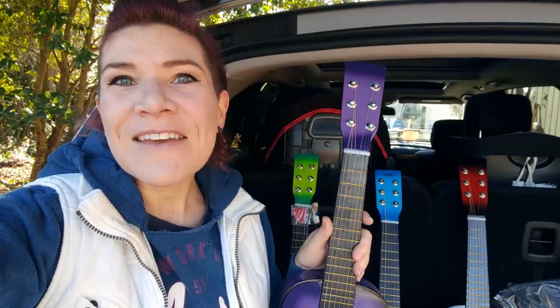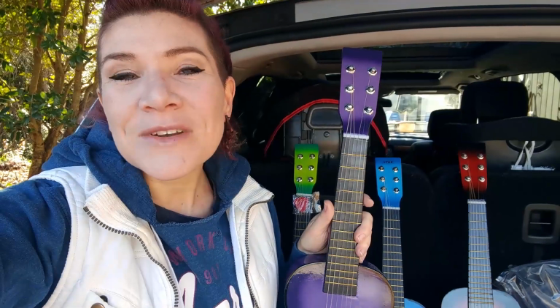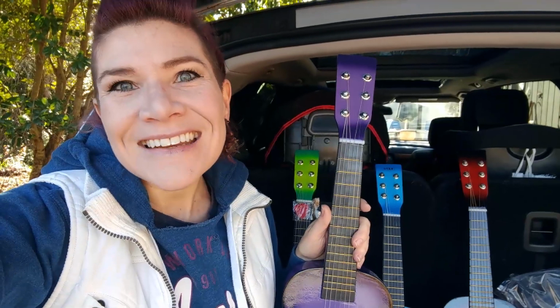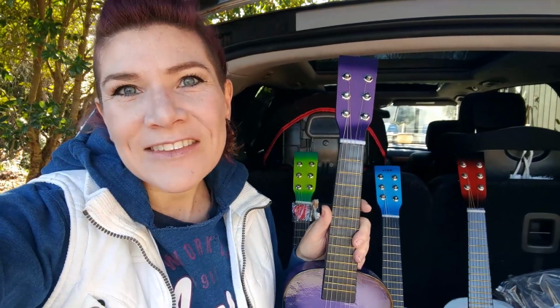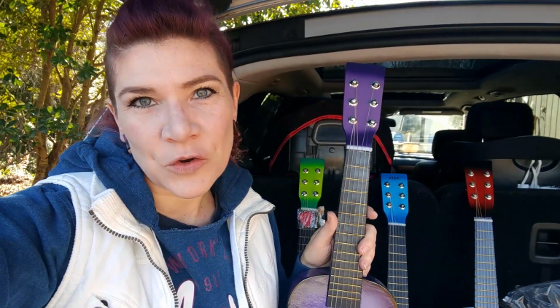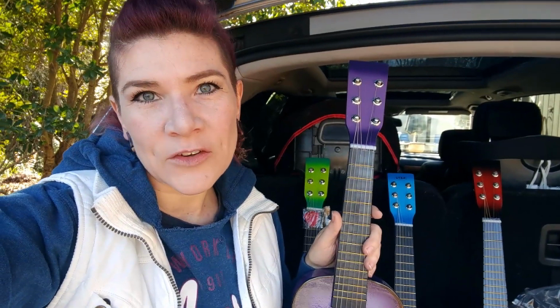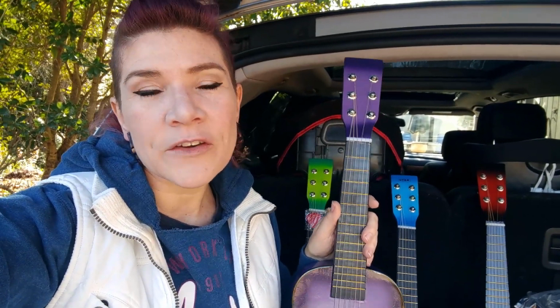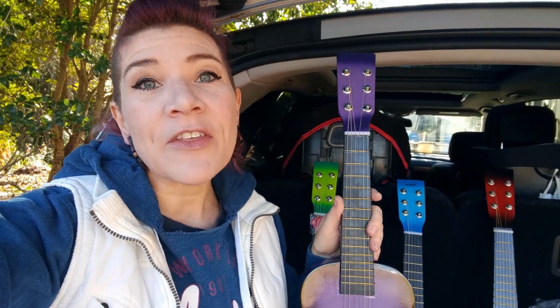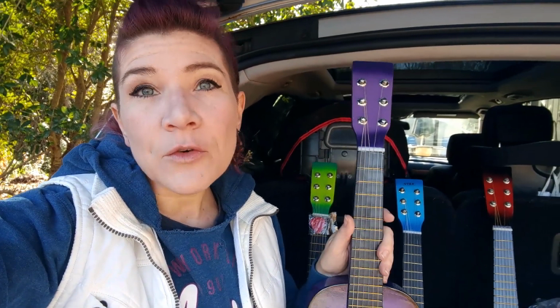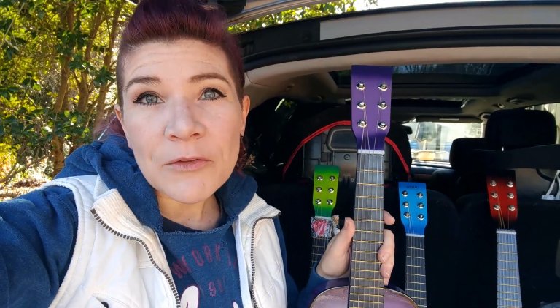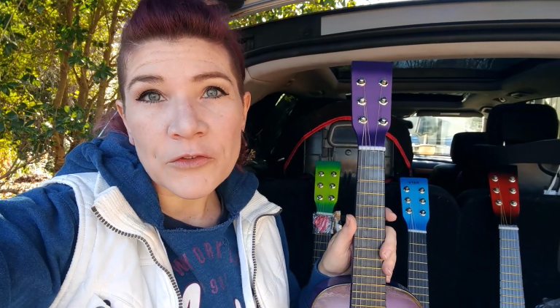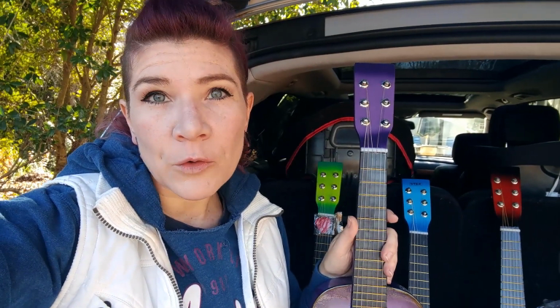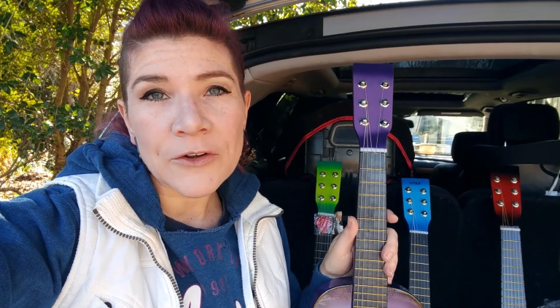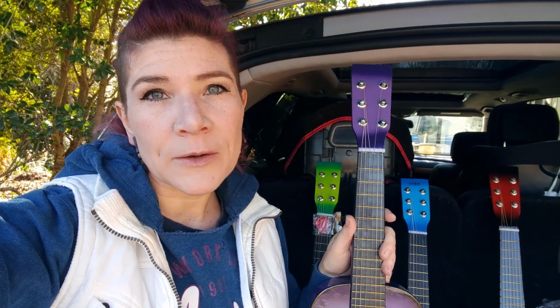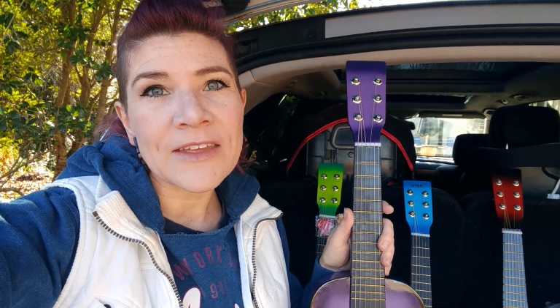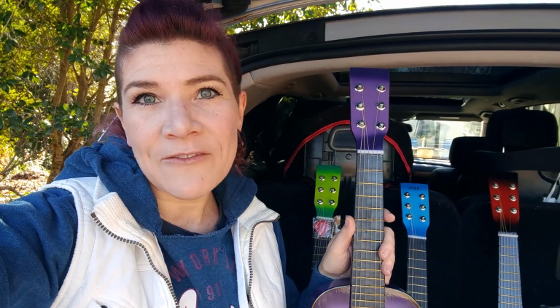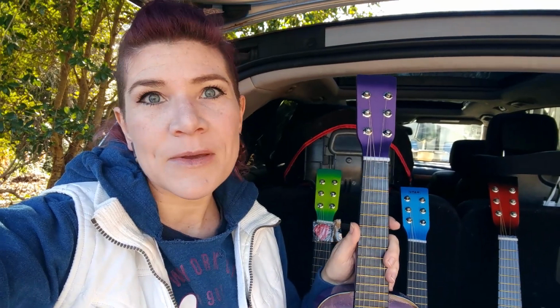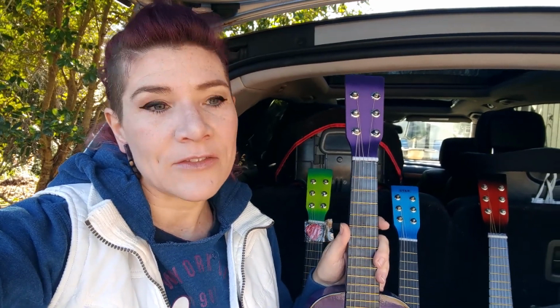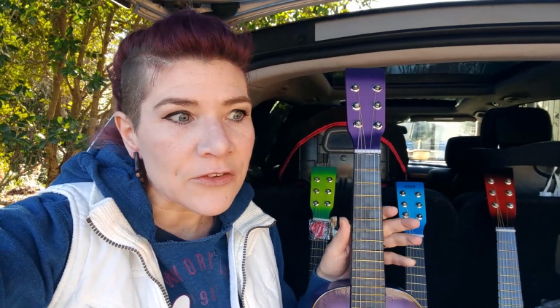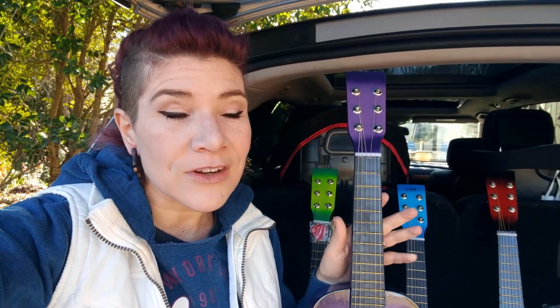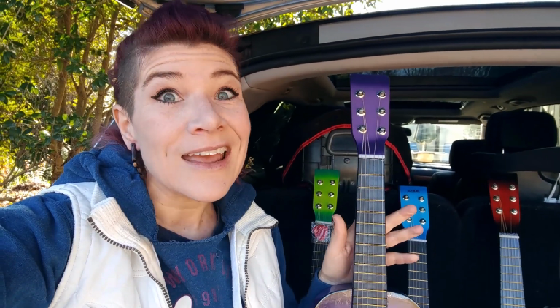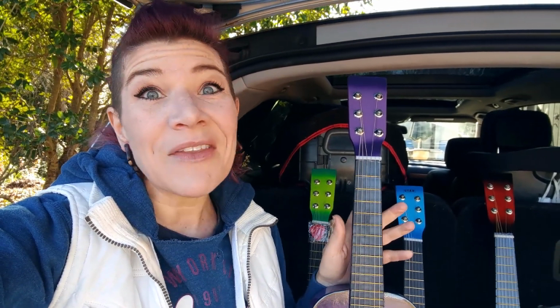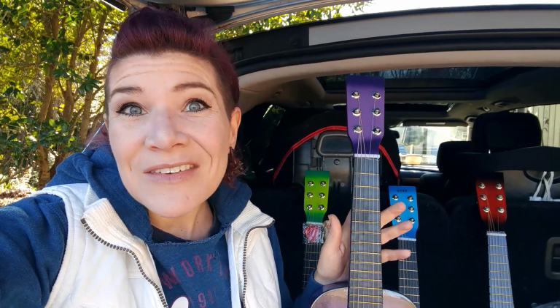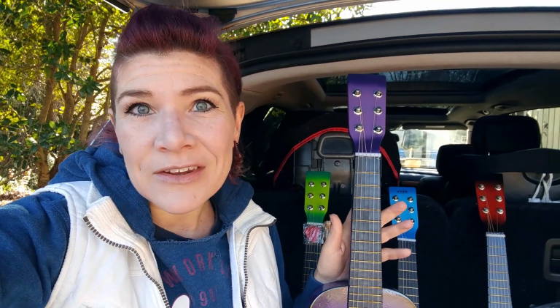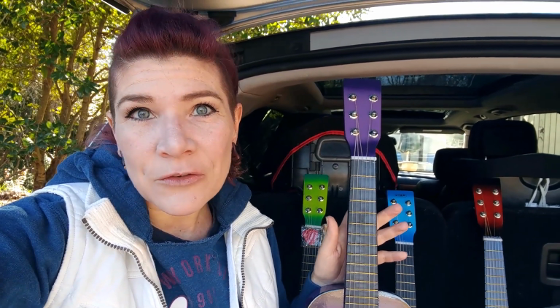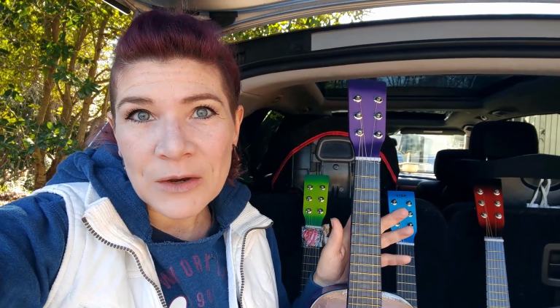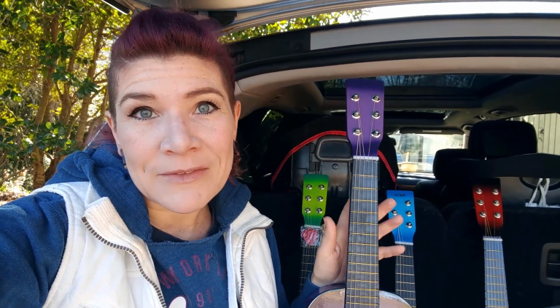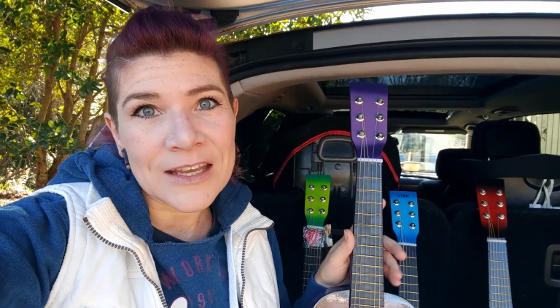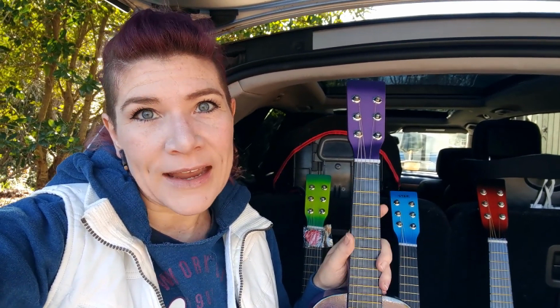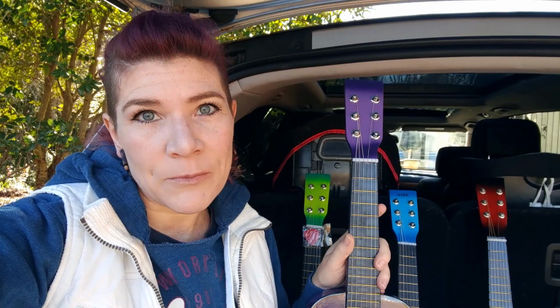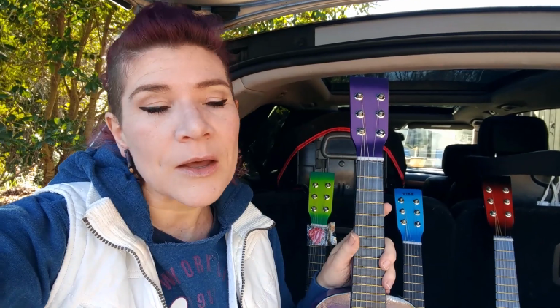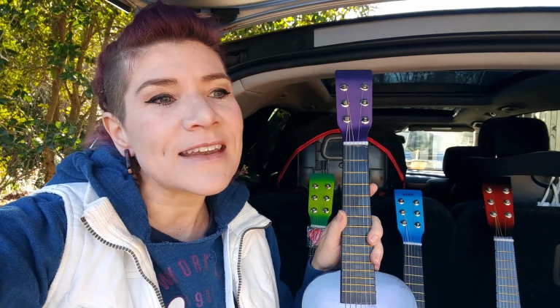So one for each kid in essentially their favorite colors. Even though technically these are toy guitars, they do come with all the strings required to learn how to play. They have that pick, they've got the starter guide, and they even have an additional string wrapped in the same packet that the pick comes in.